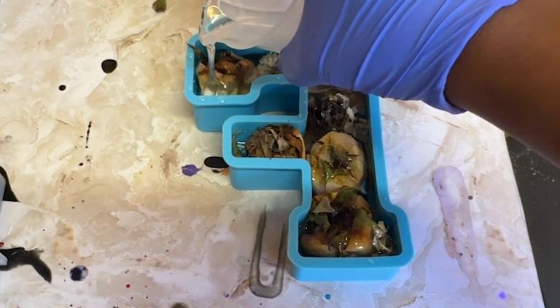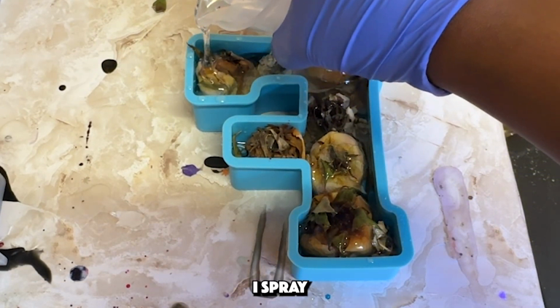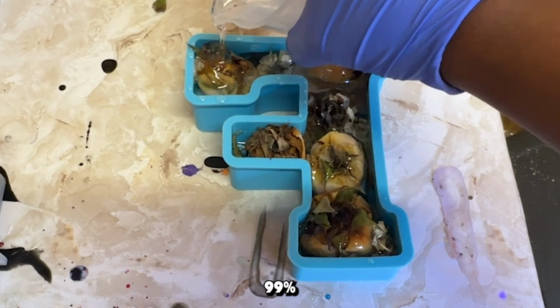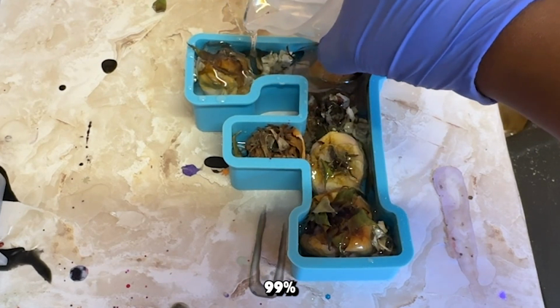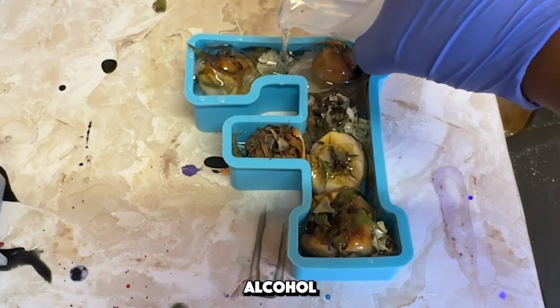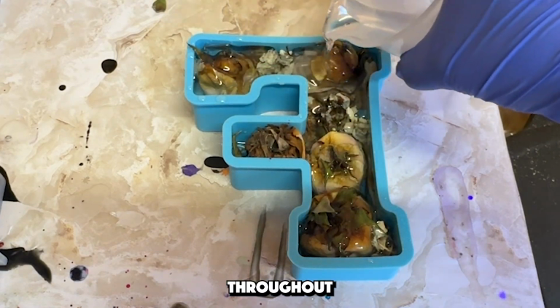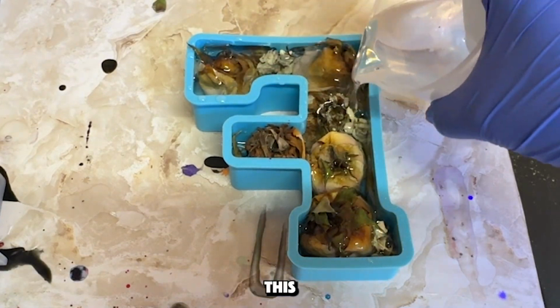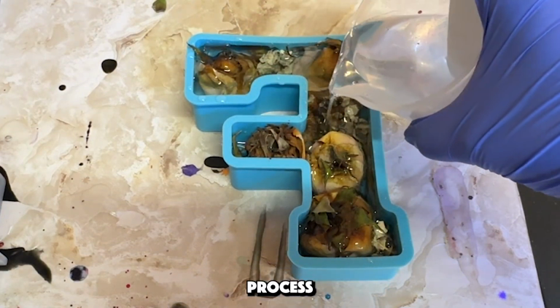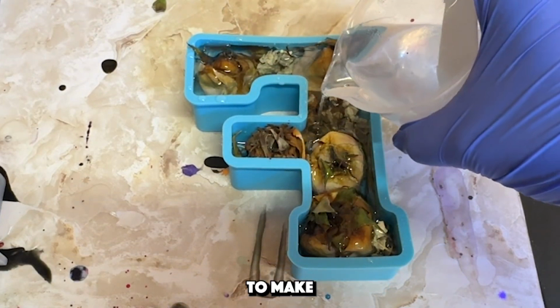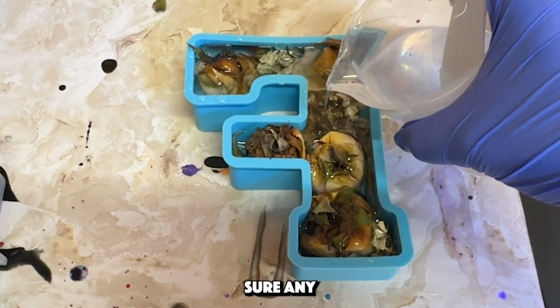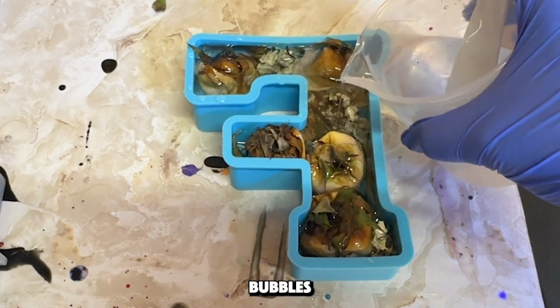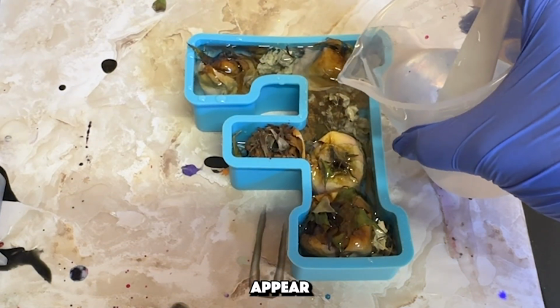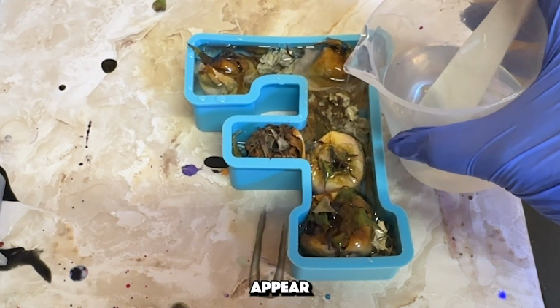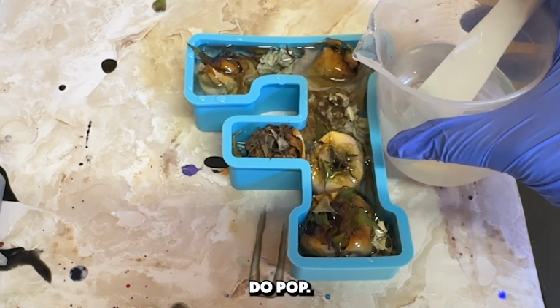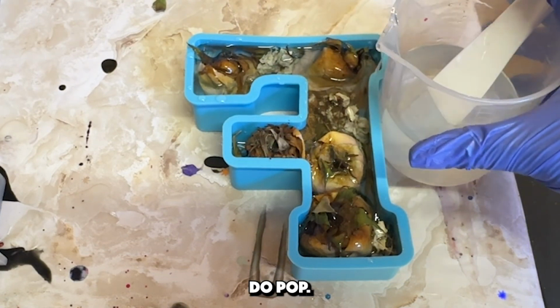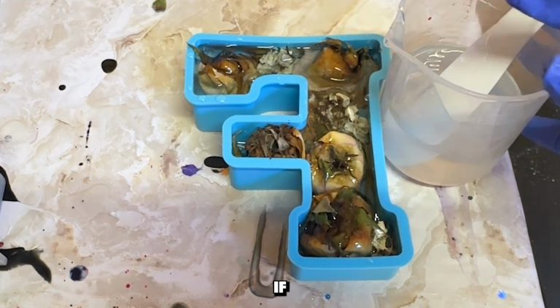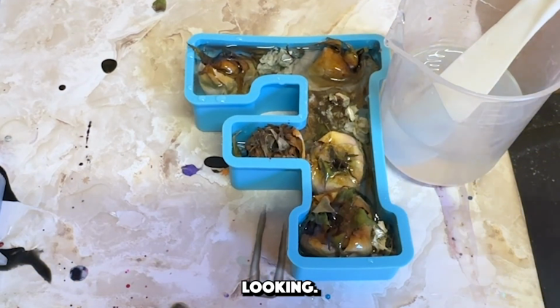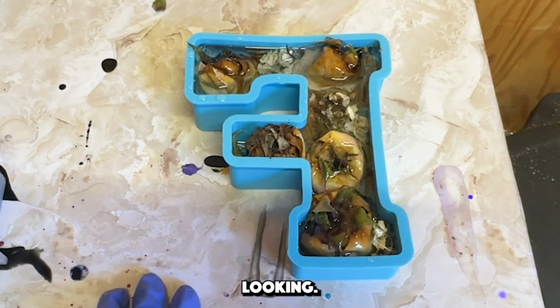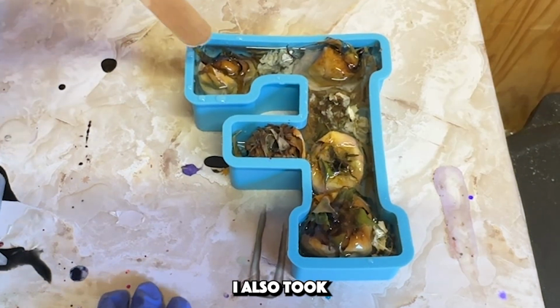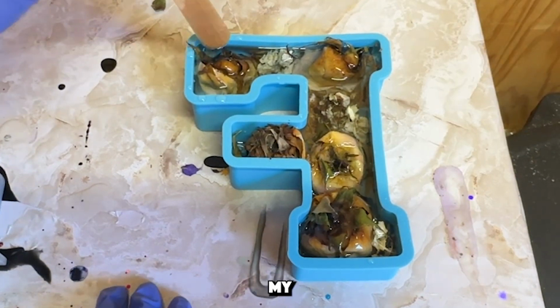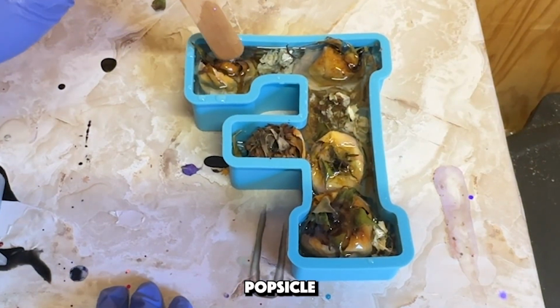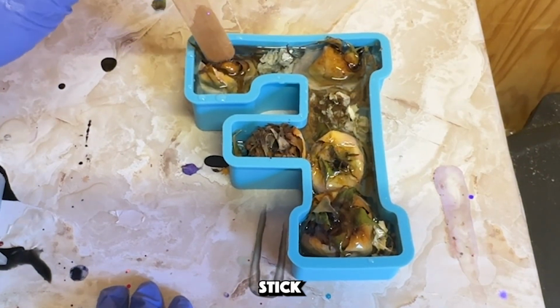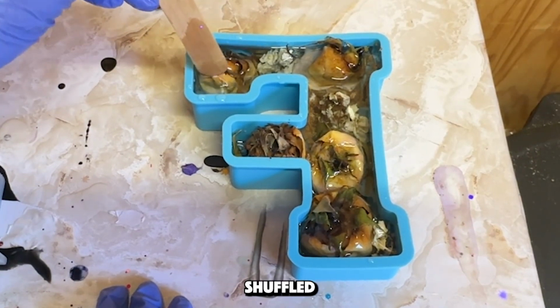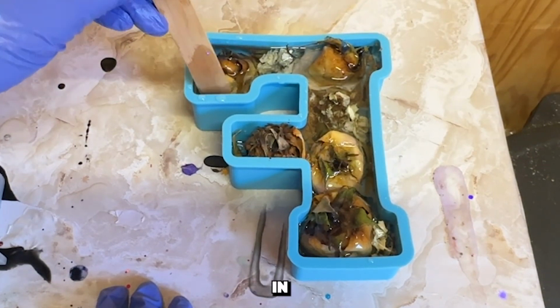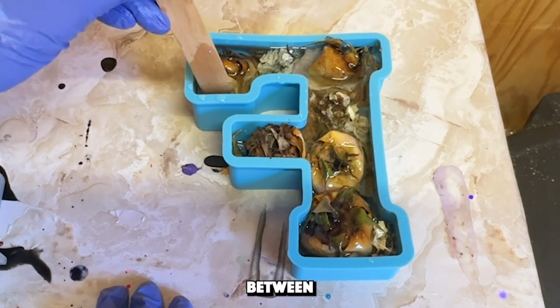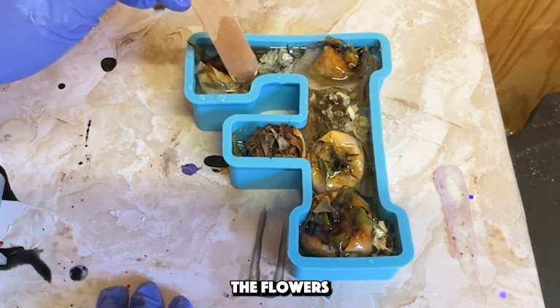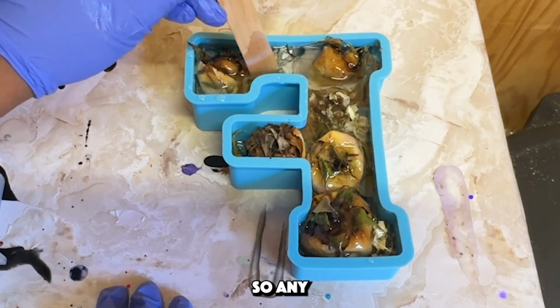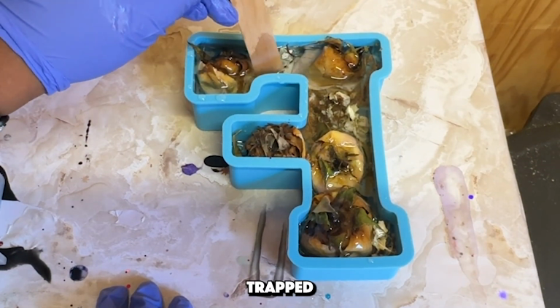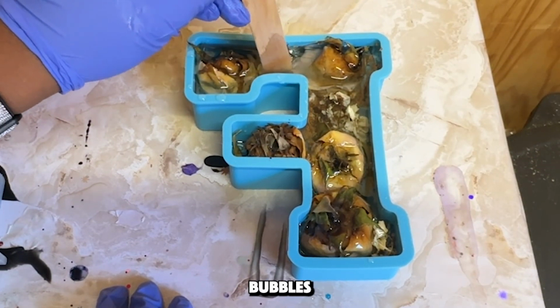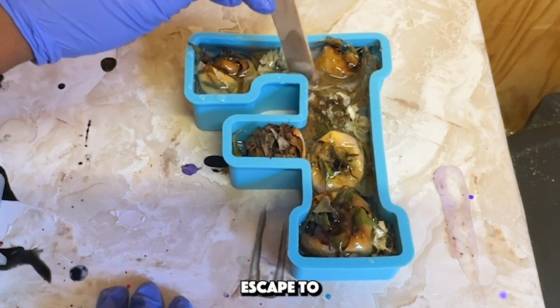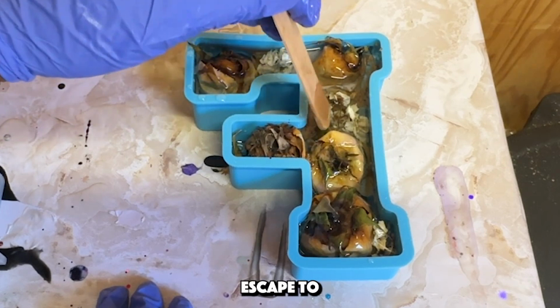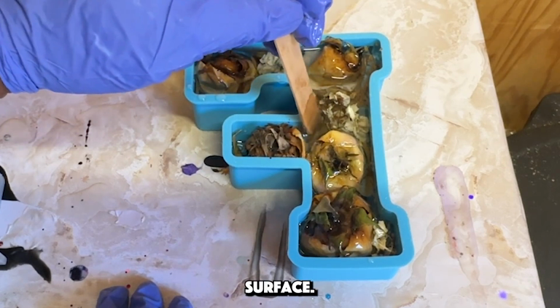I spray 99% alcohol throughout this process to make sure any bubbles that appear do pop if I'm not looking. I also took my popsicle stick and shuffled it in between the flowers so any trapped bubbles can escape to the surface.